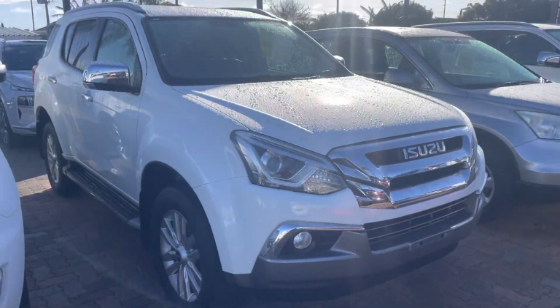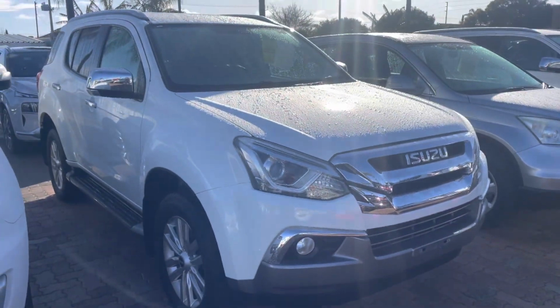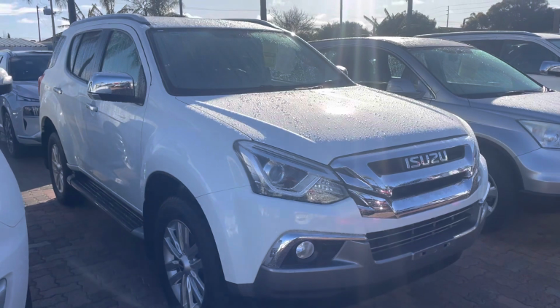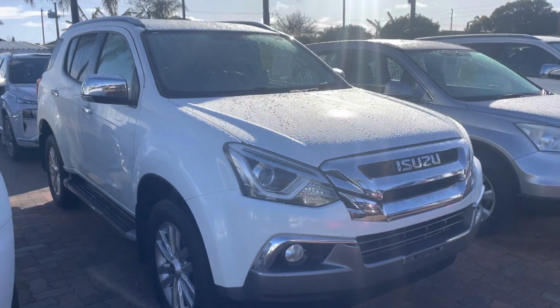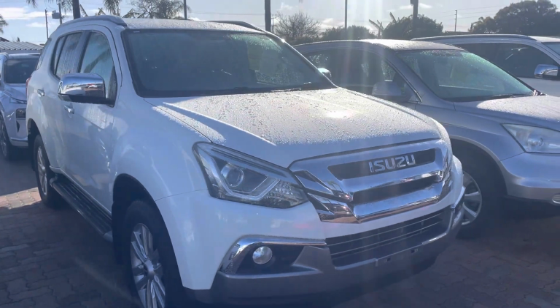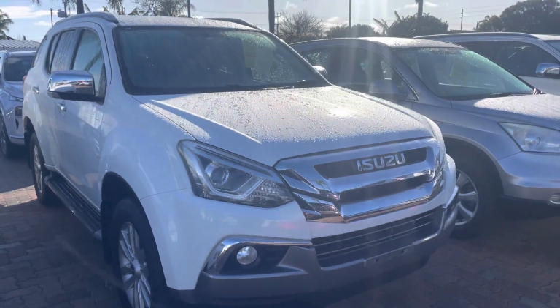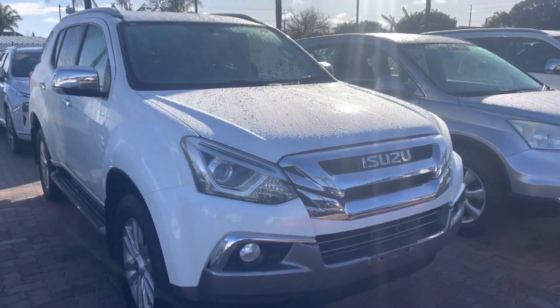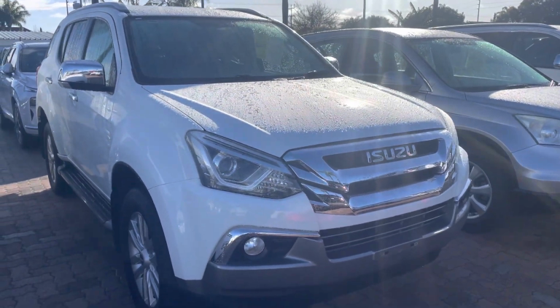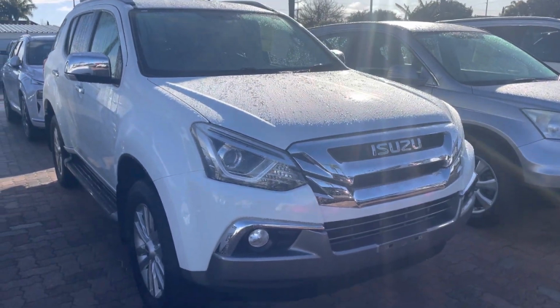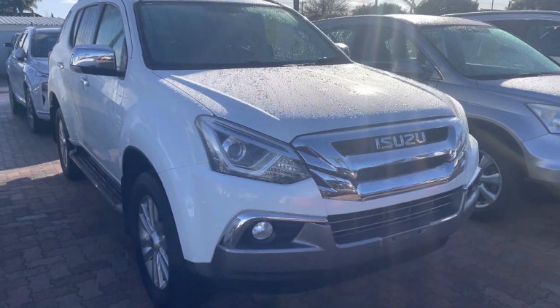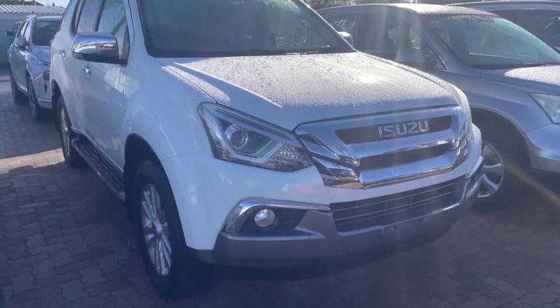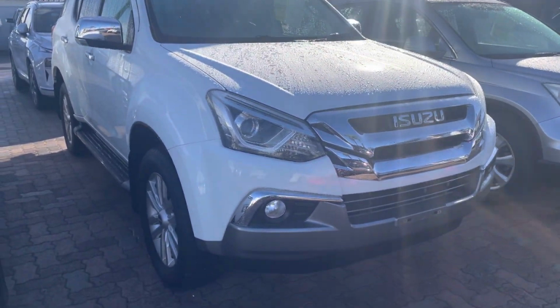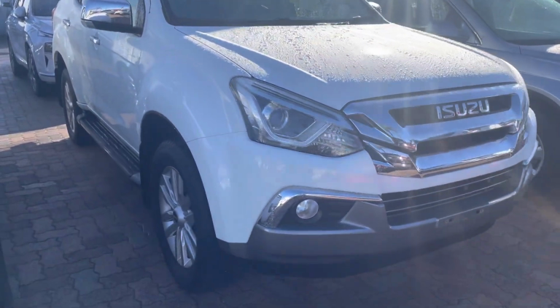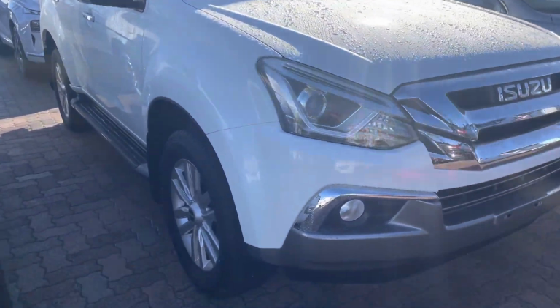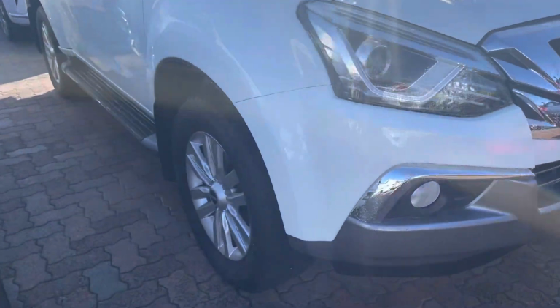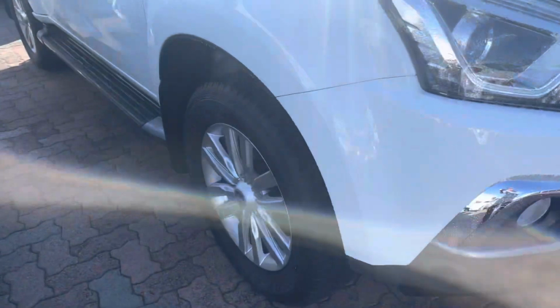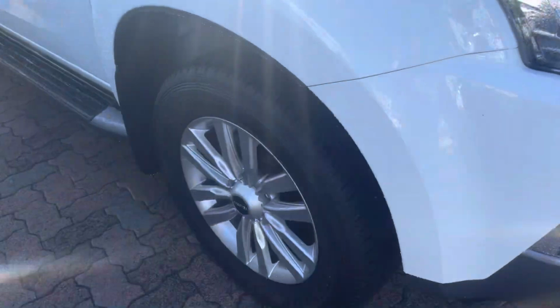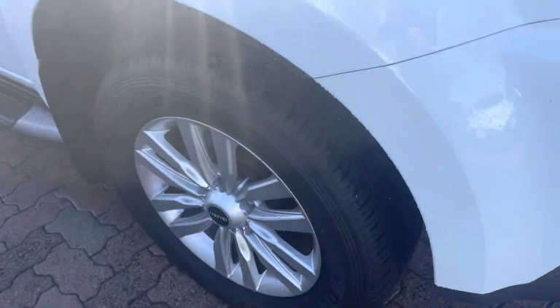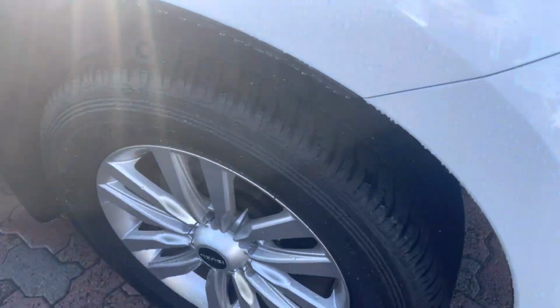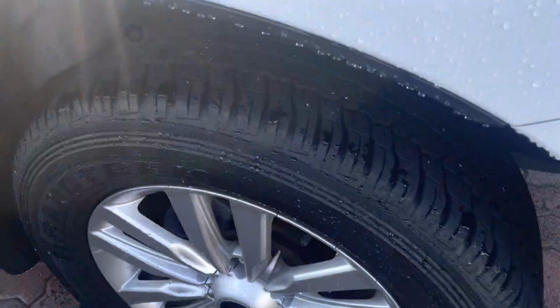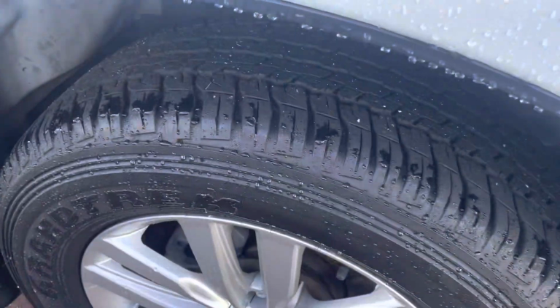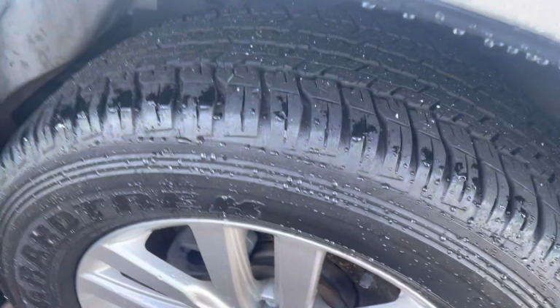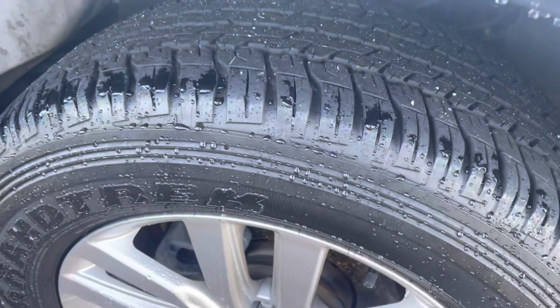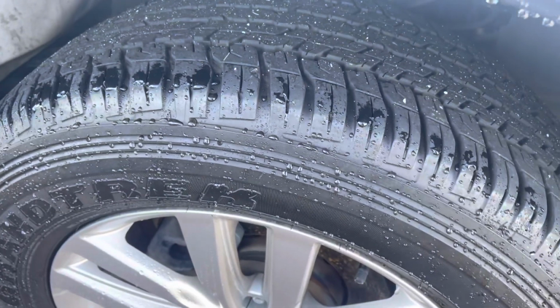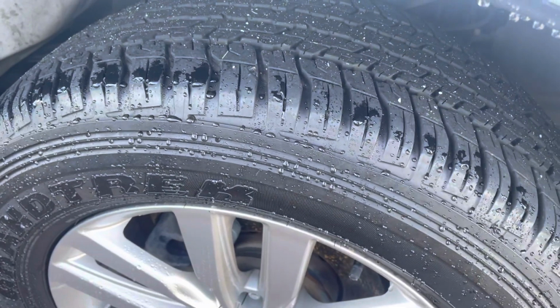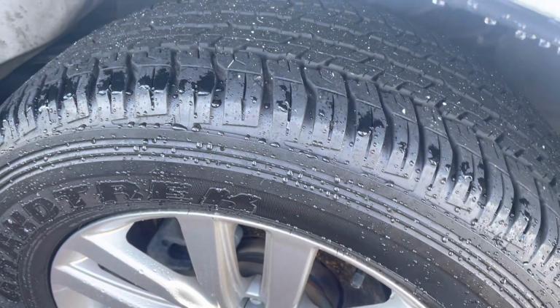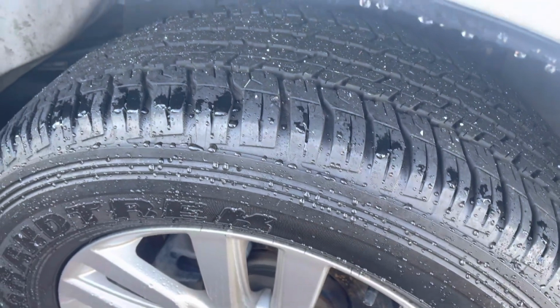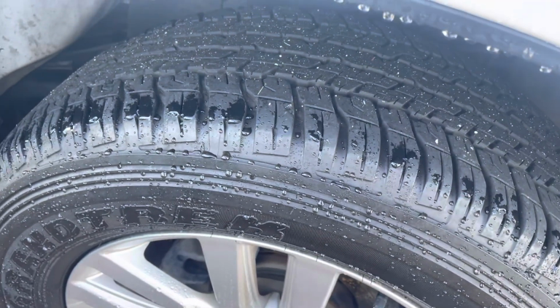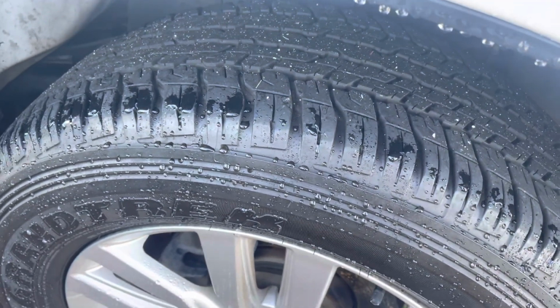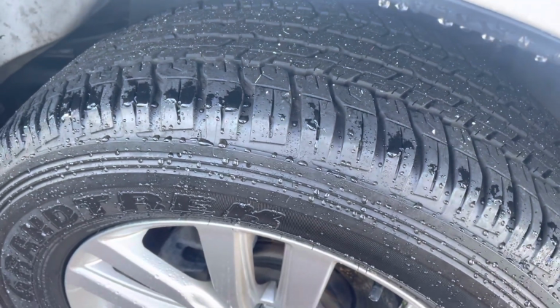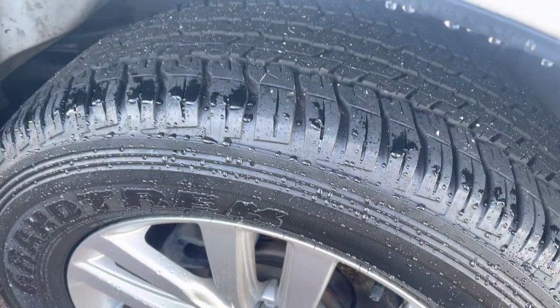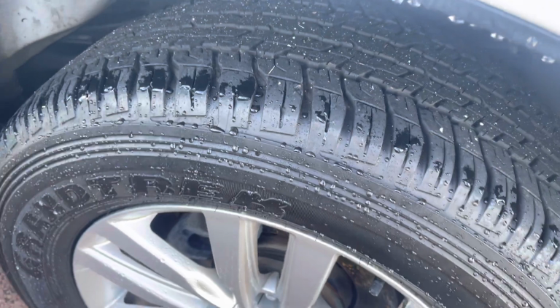It is in immaculate condition for its year and for its case. Starting off with the tyres and the tread — they are road-worthy and in very good condition.